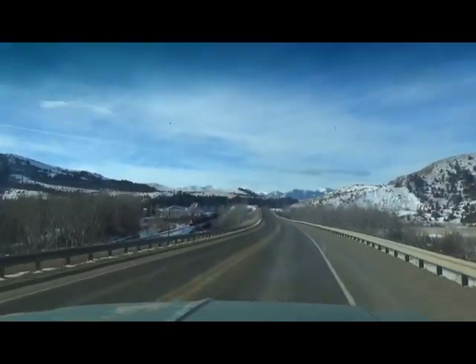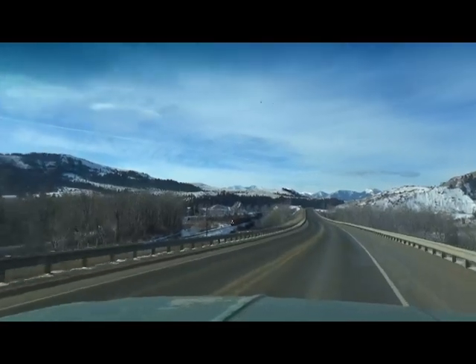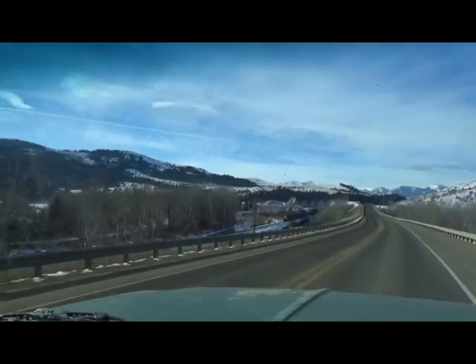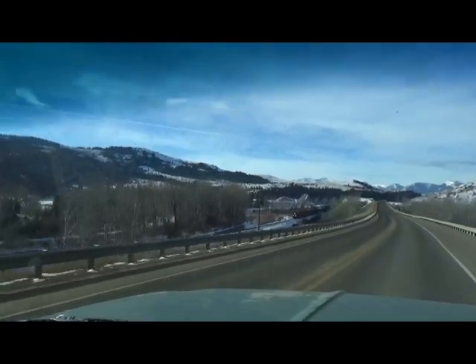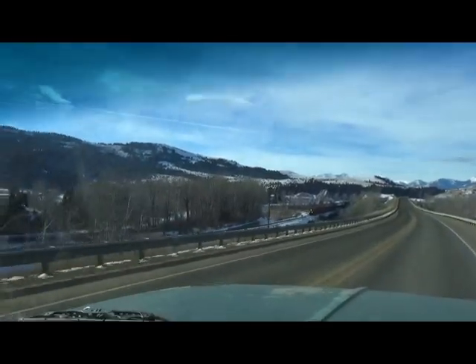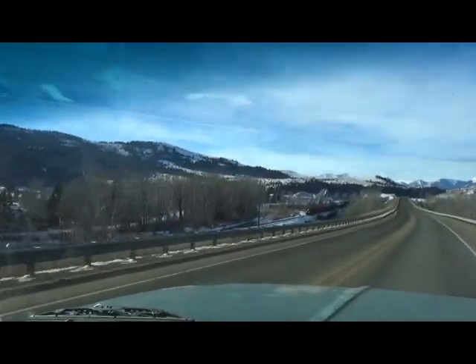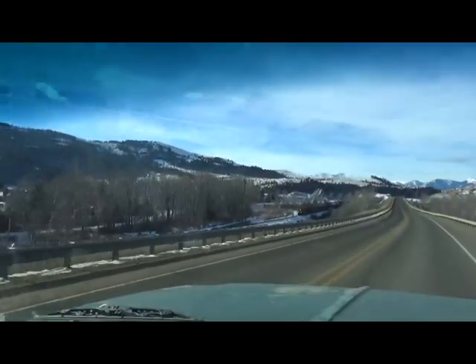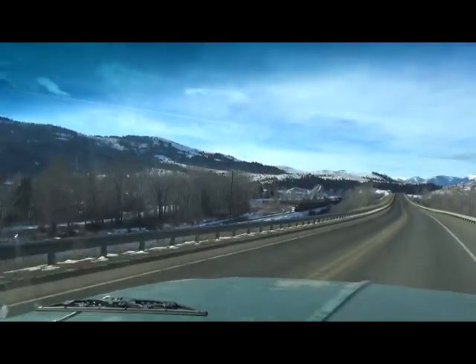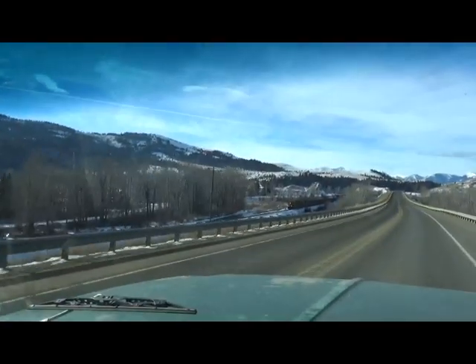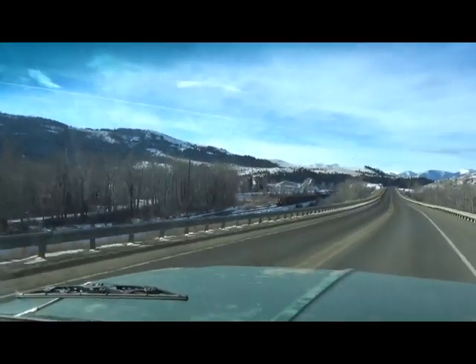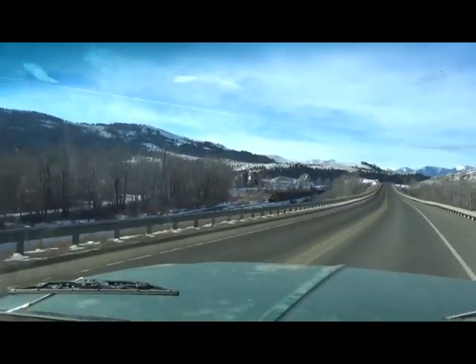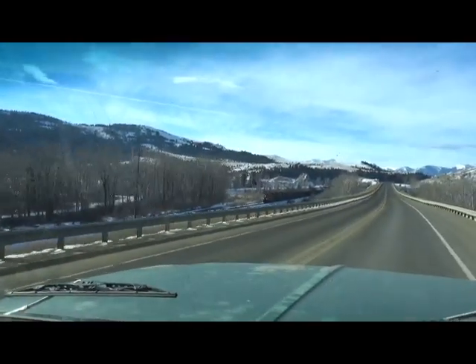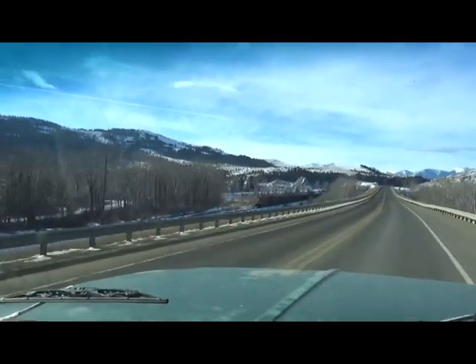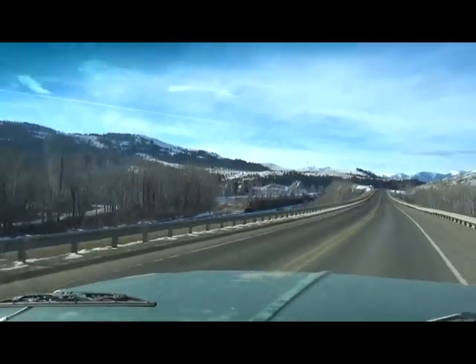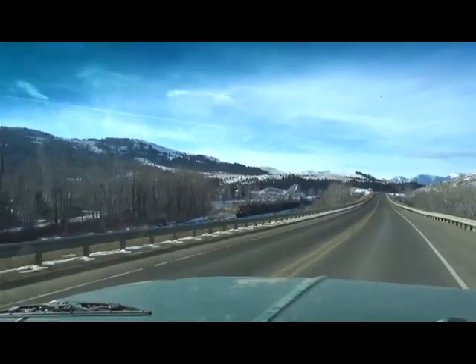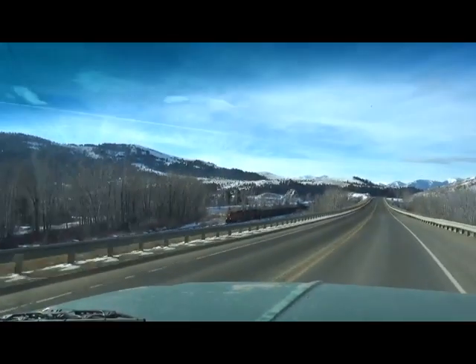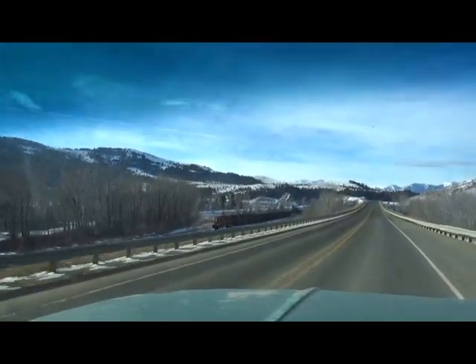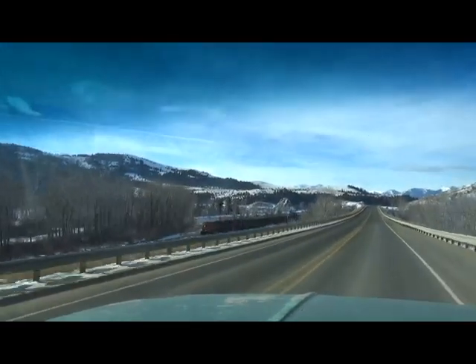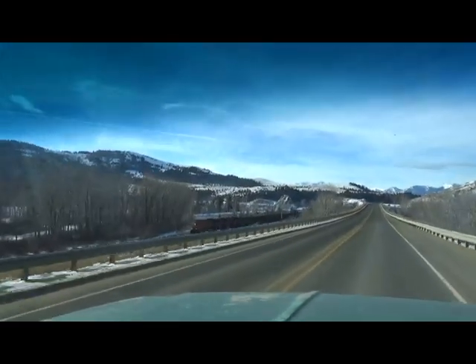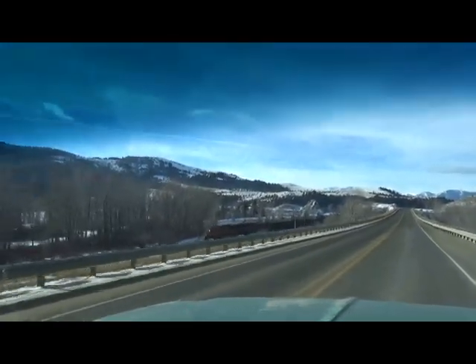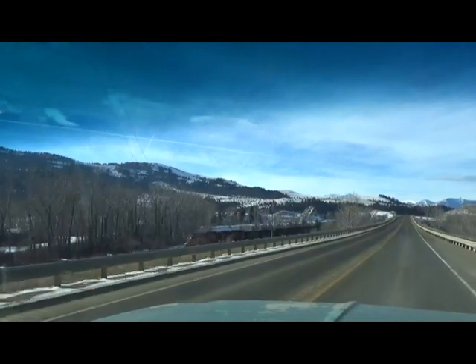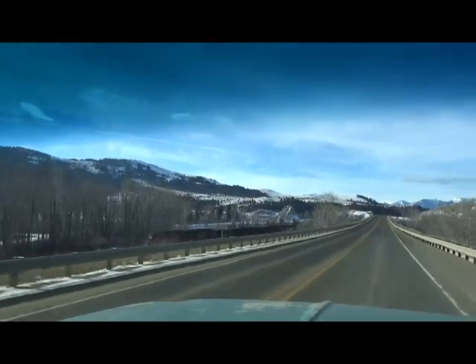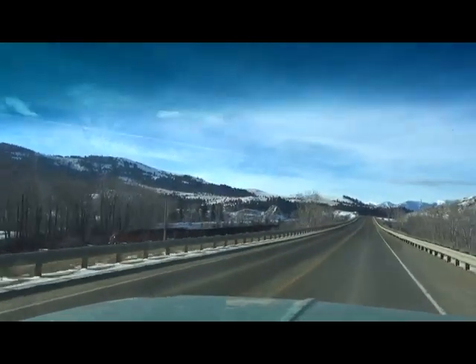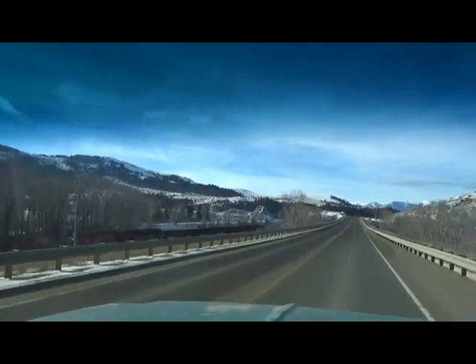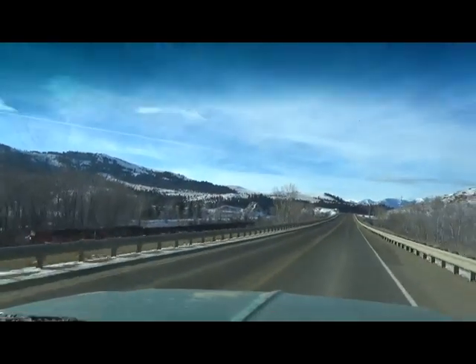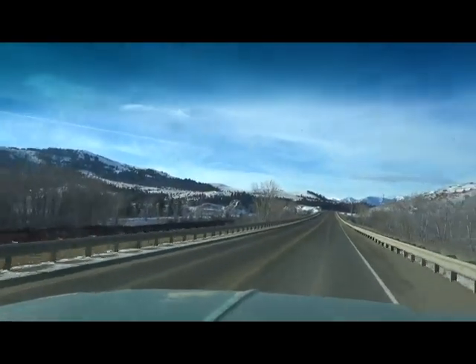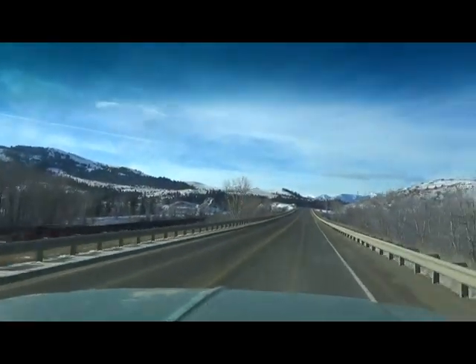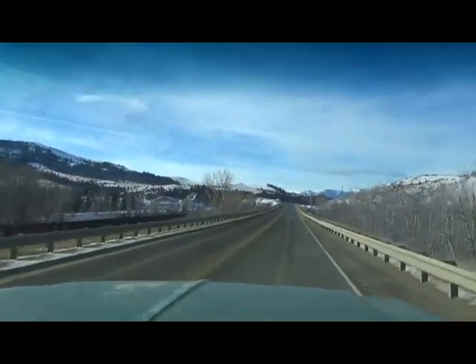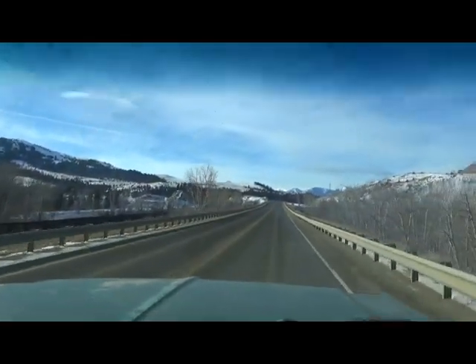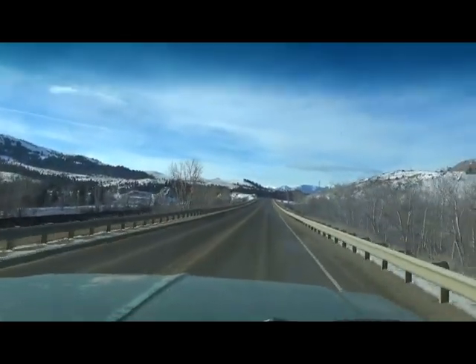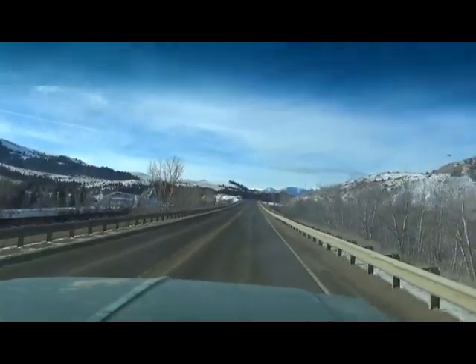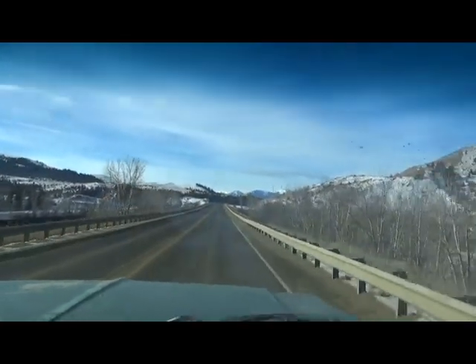Still heading — last position is almost to I-90 now. I'm guessing just this side of those mountains. We shall see.